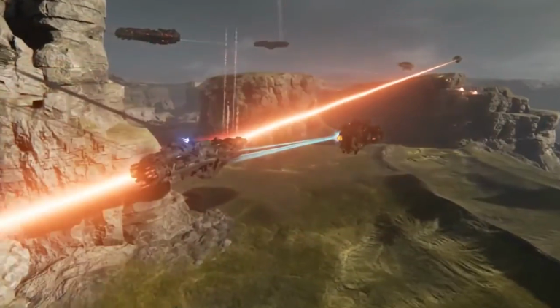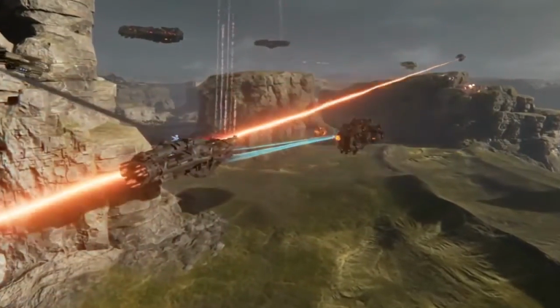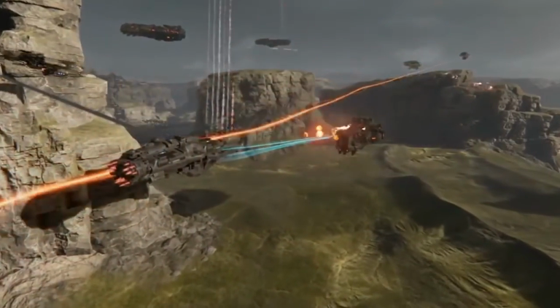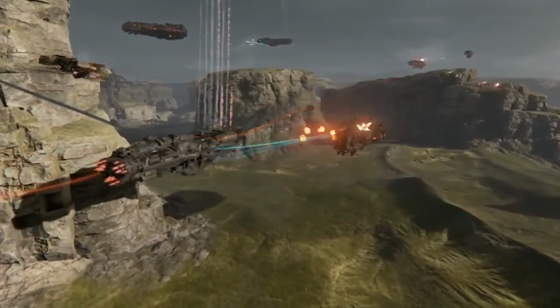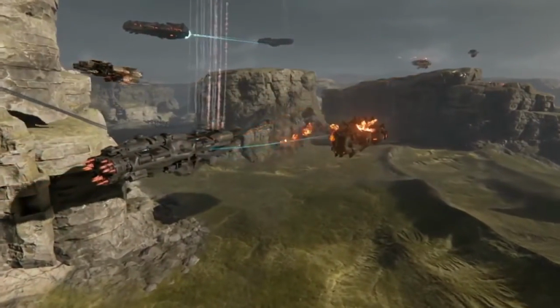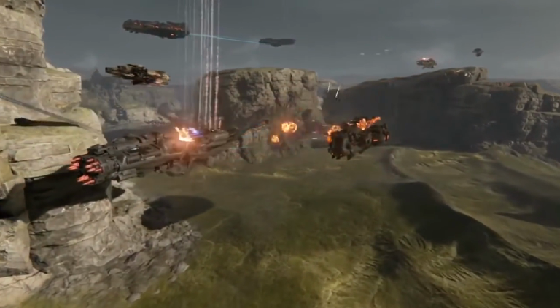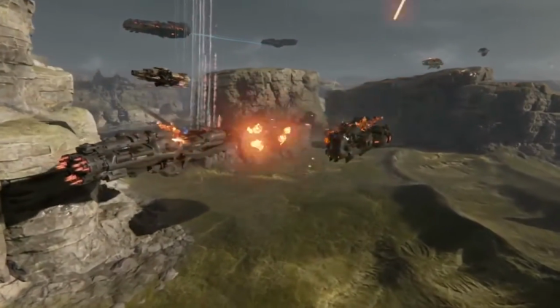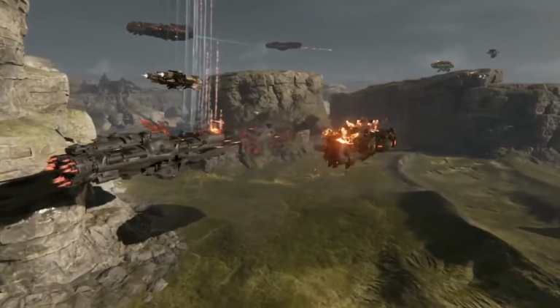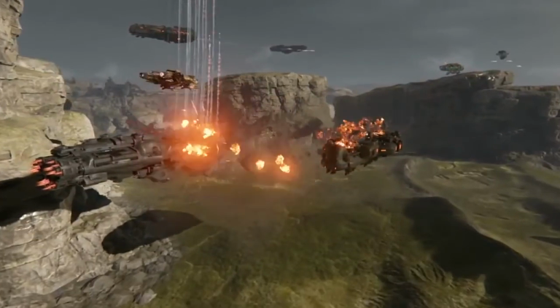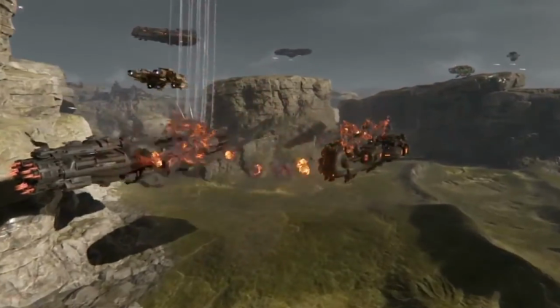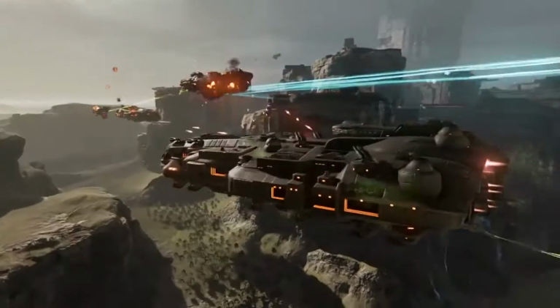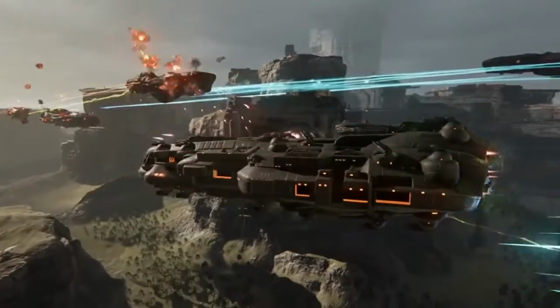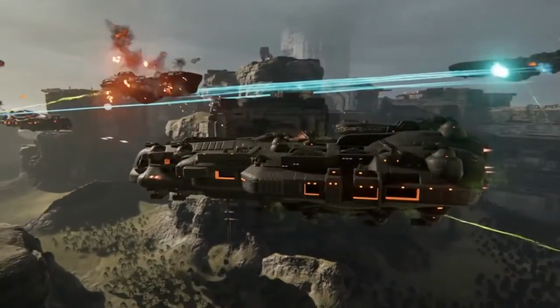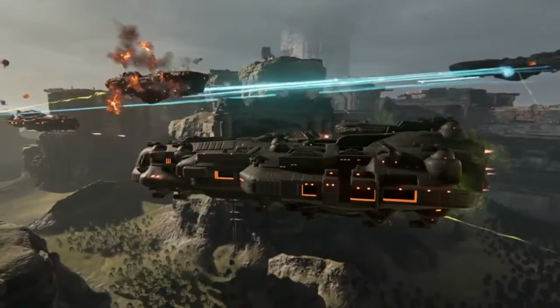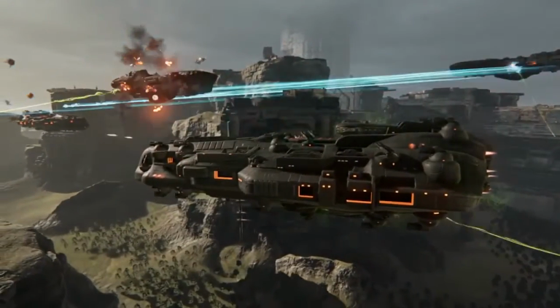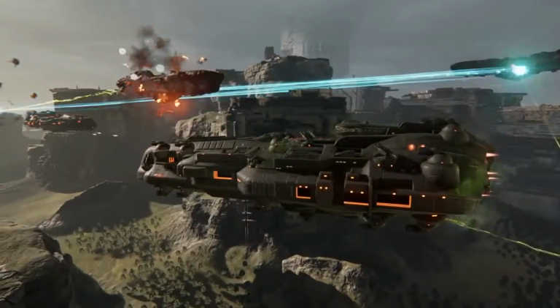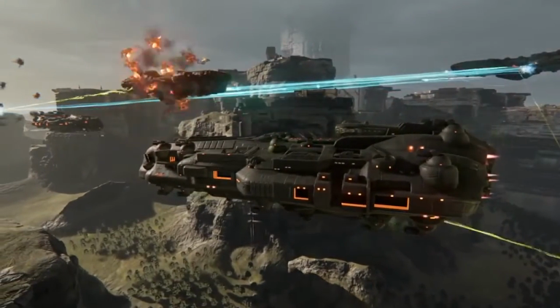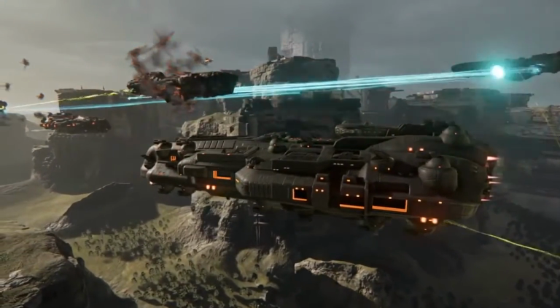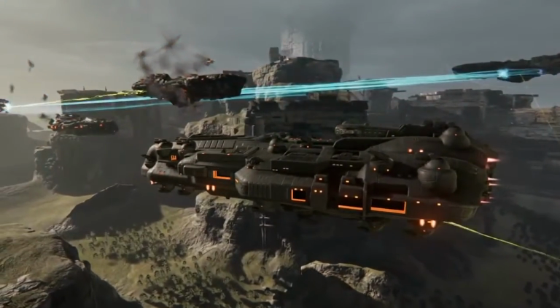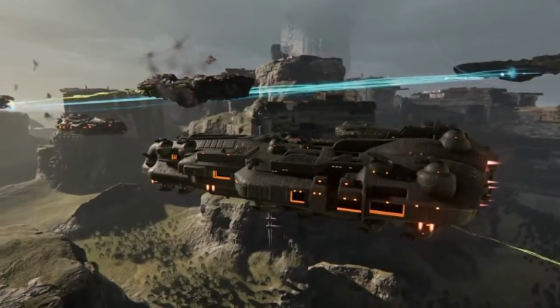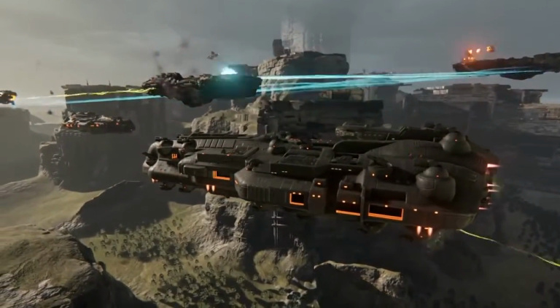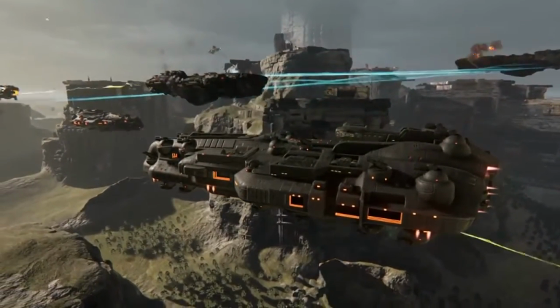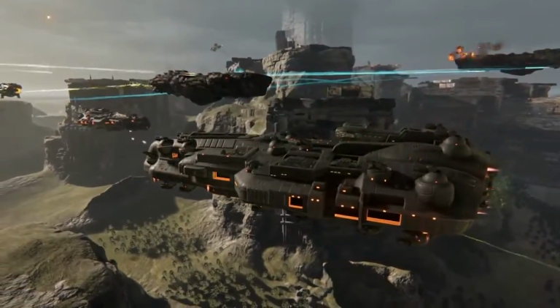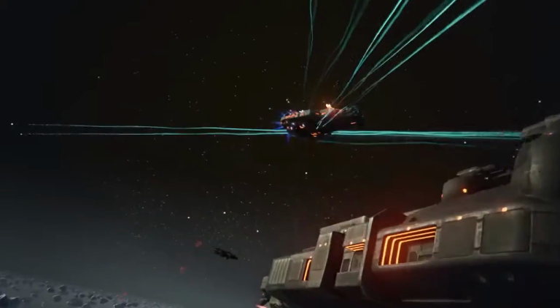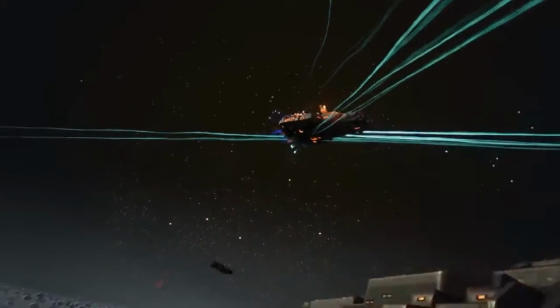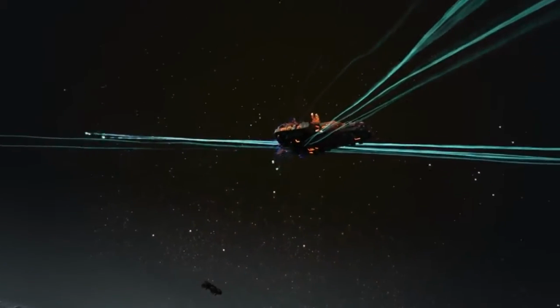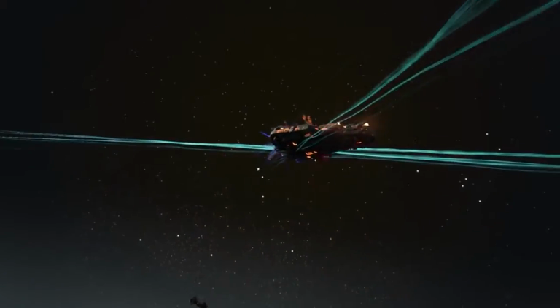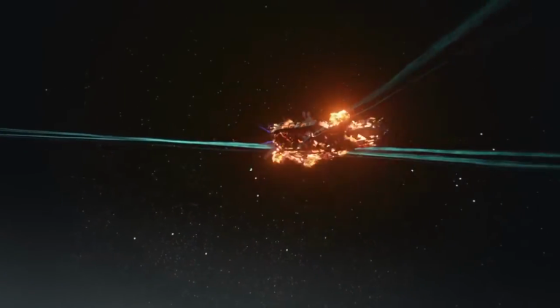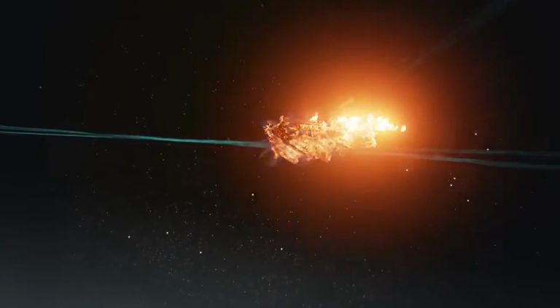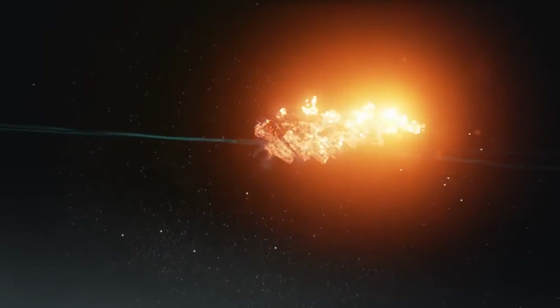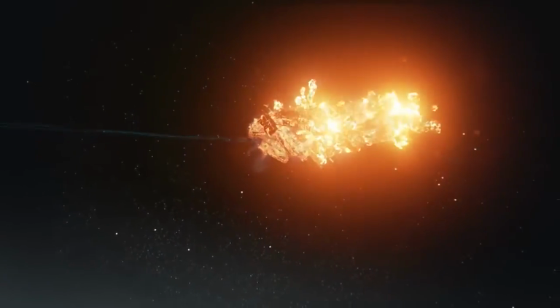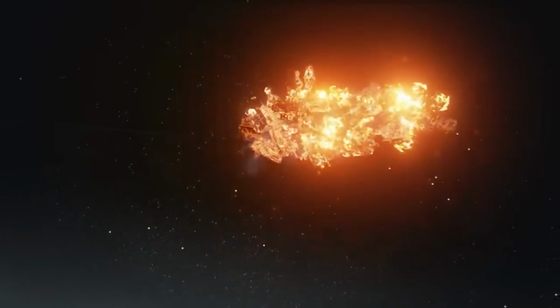In close-quarter battles, destroyers are tough enough to handle their share of fire. Their role is to dart in and cut up the support craft like the tactical cruiser, leaving larger, more dangerous ships without defenses.